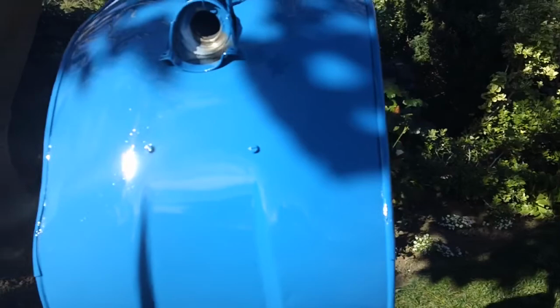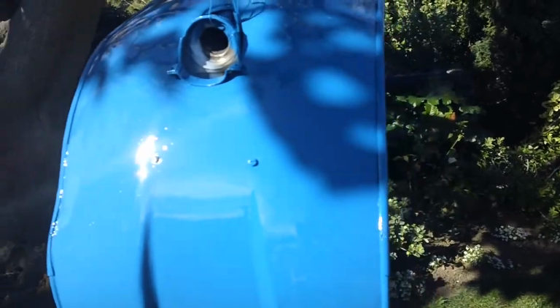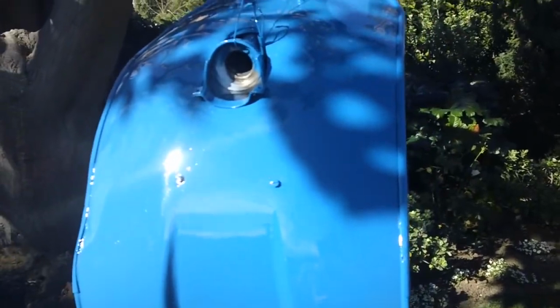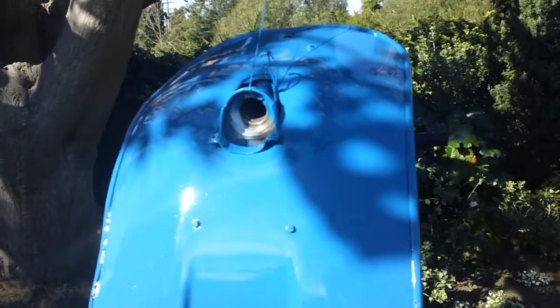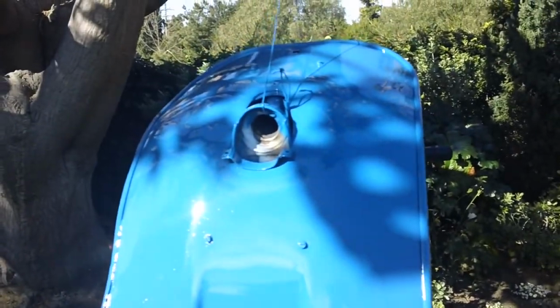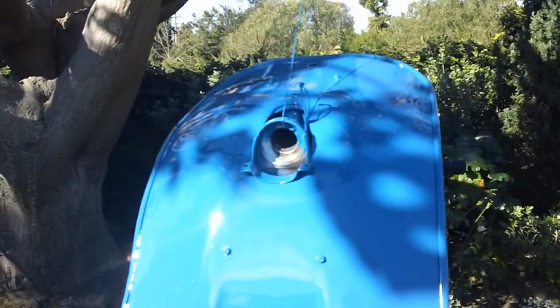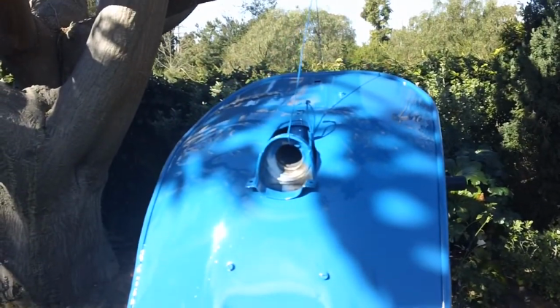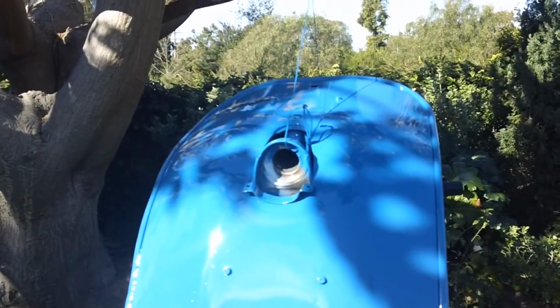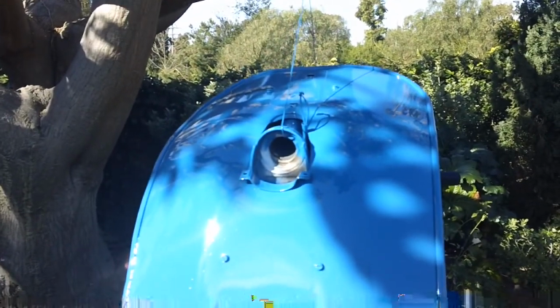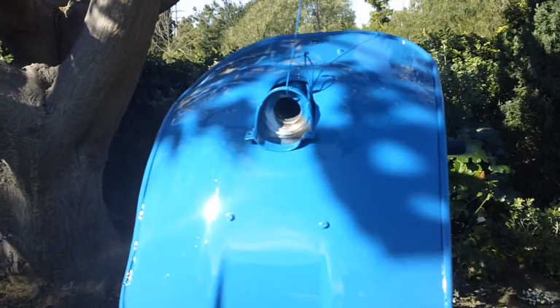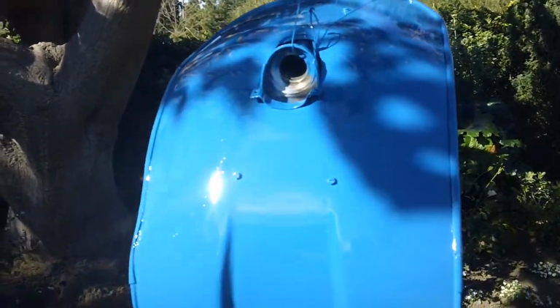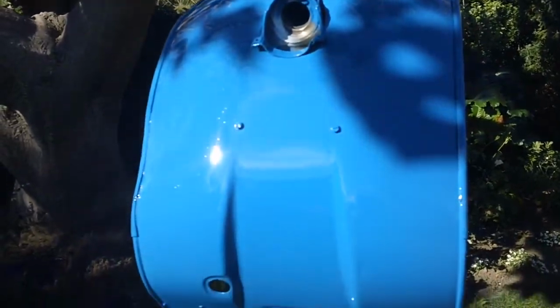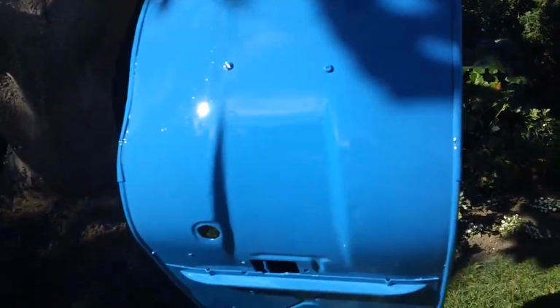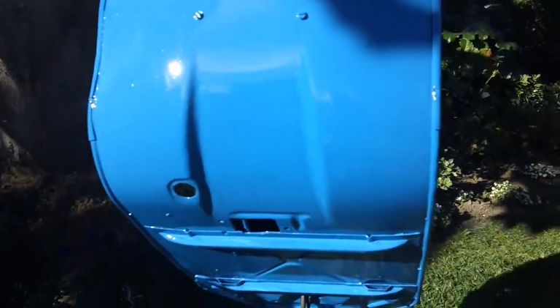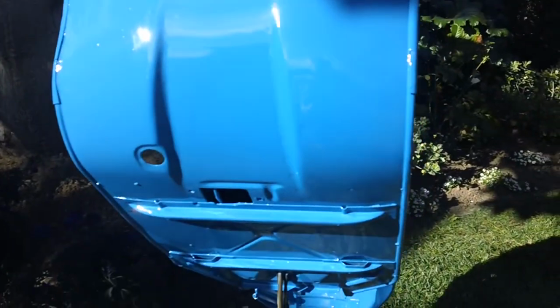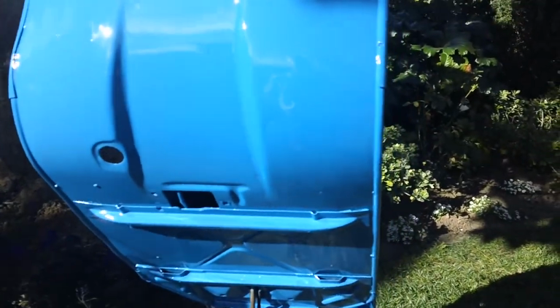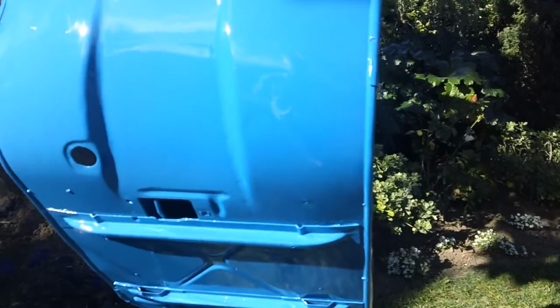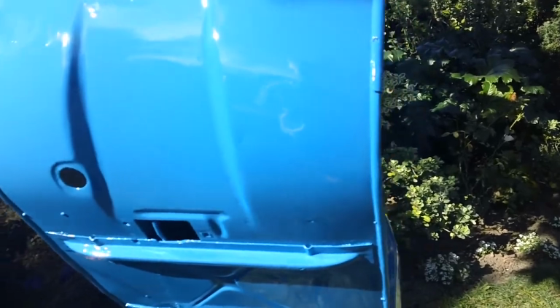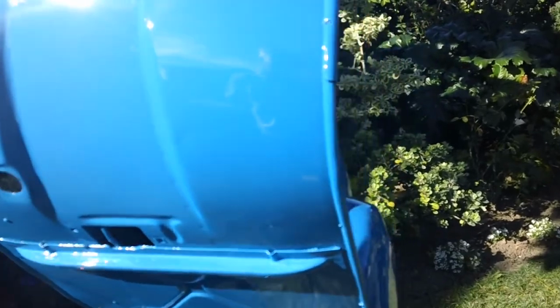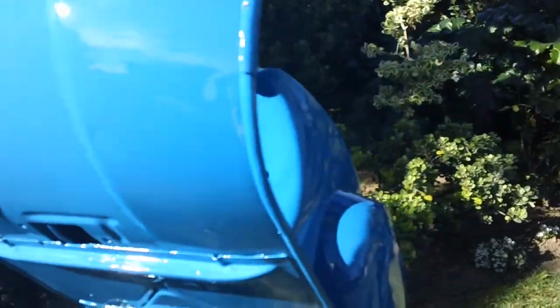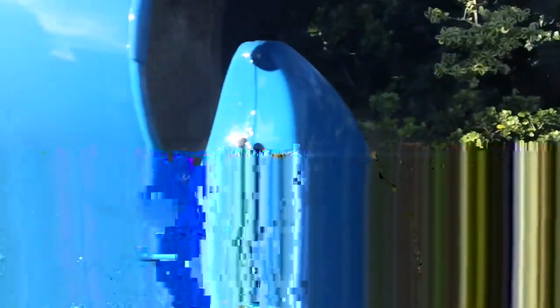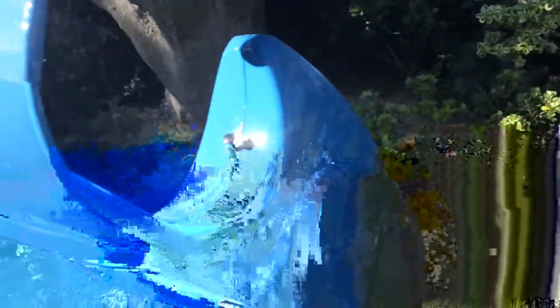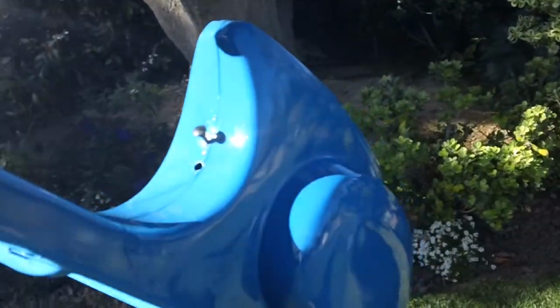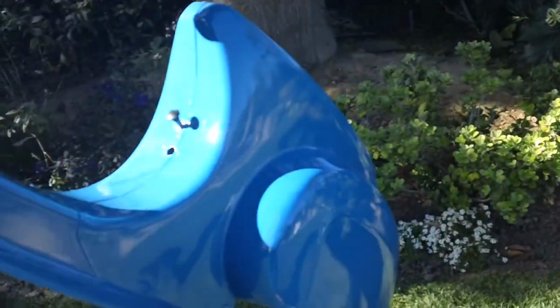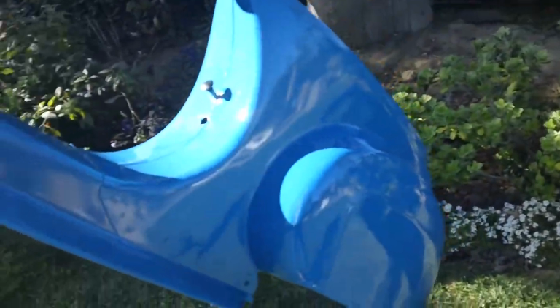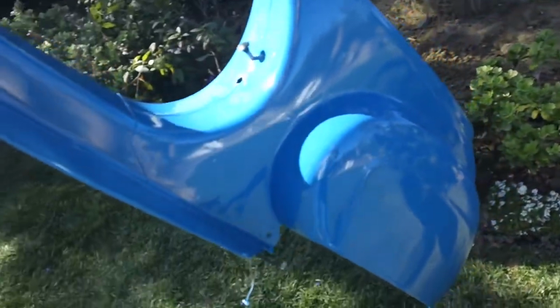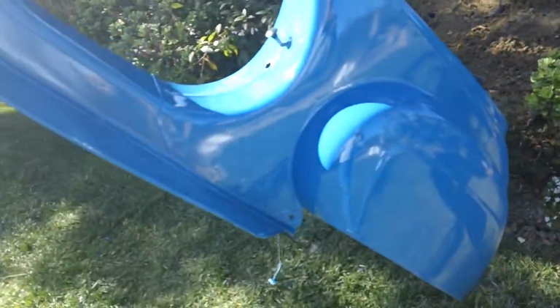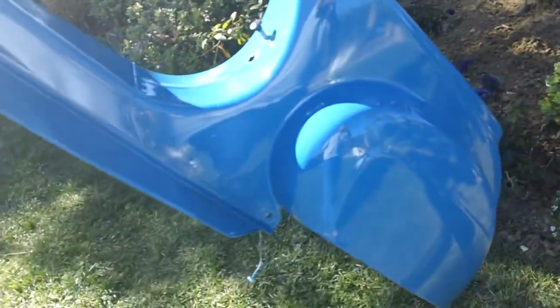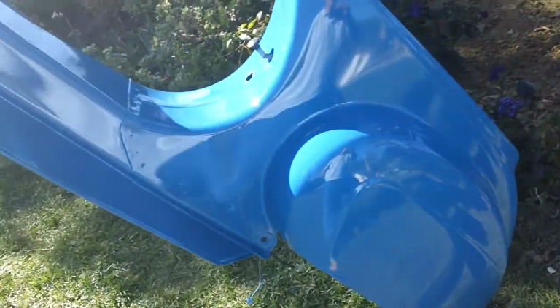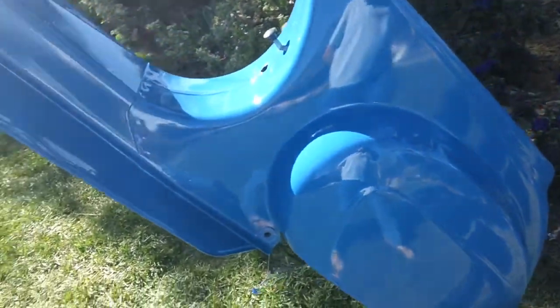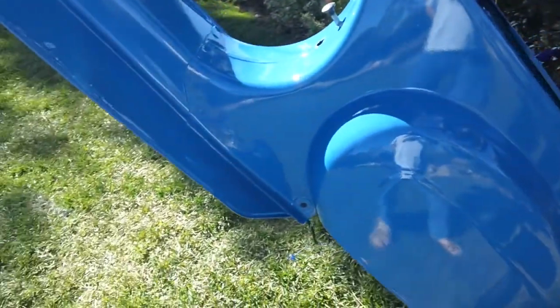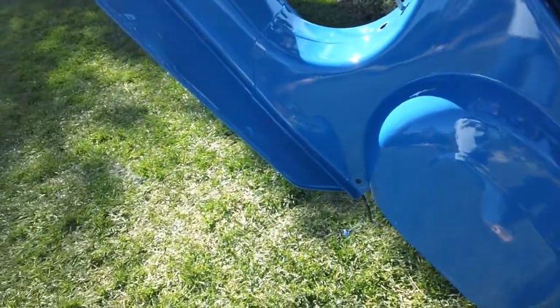No orange peel, a lot of shine to it. Very cool. And he got everything, including the underneath and in the tire well.